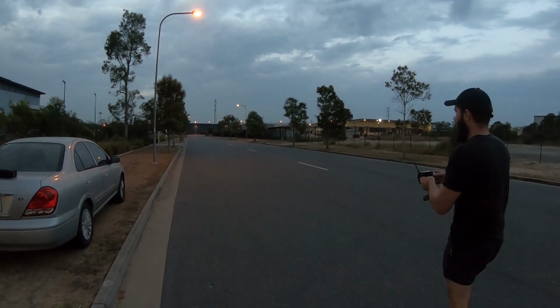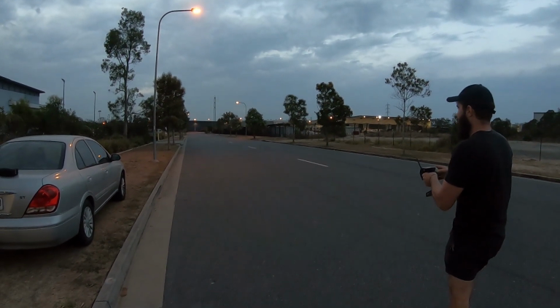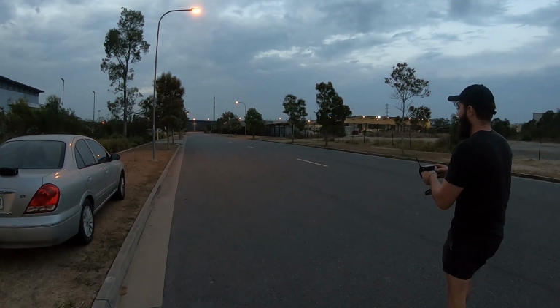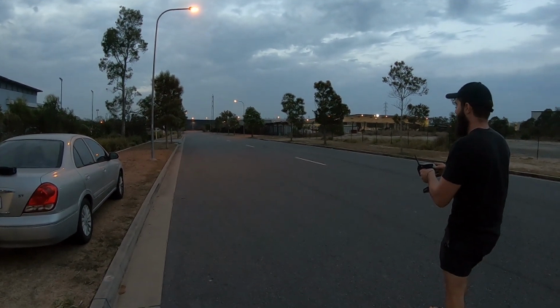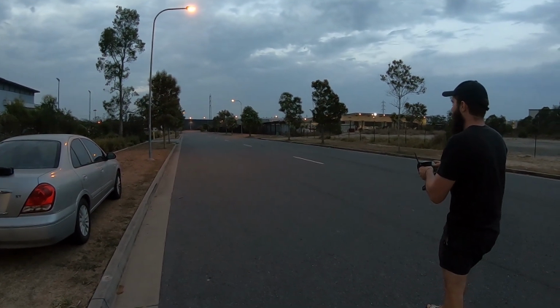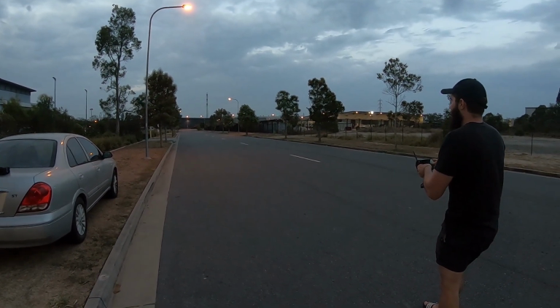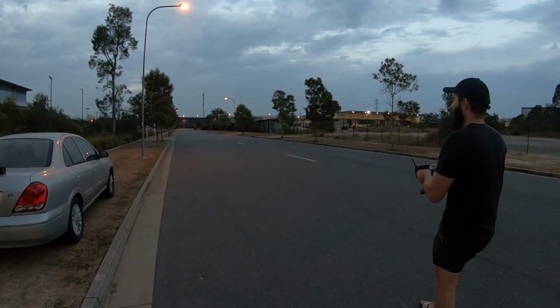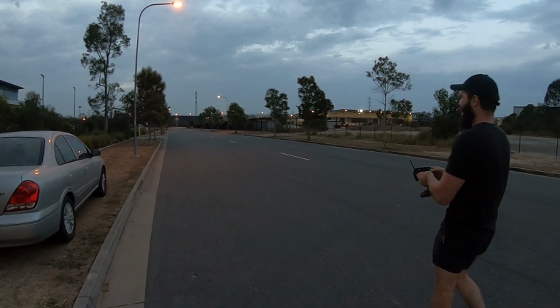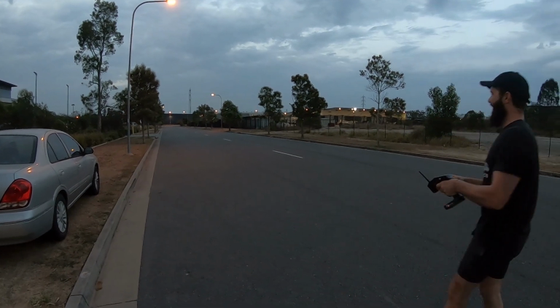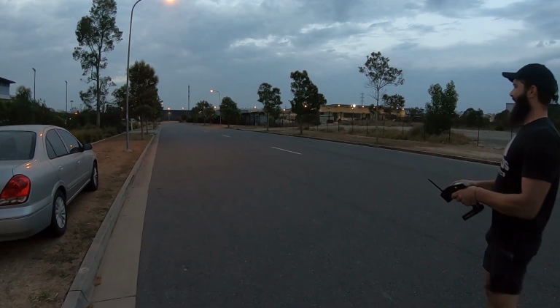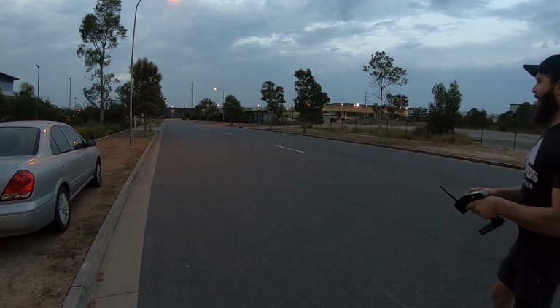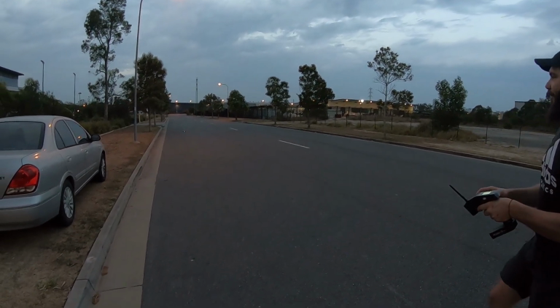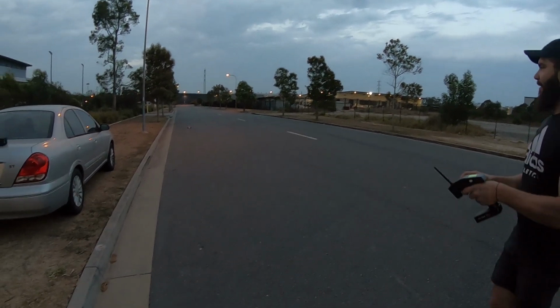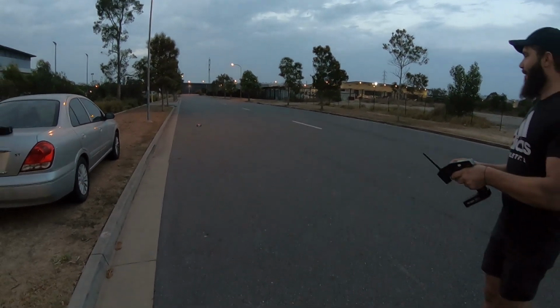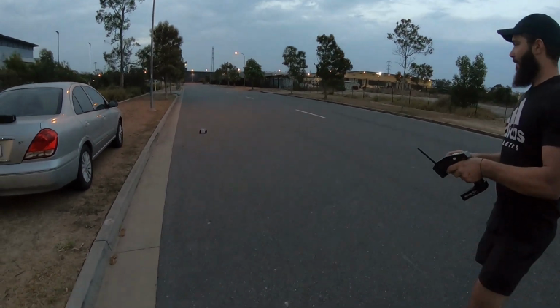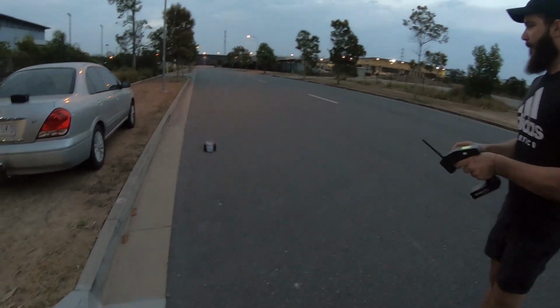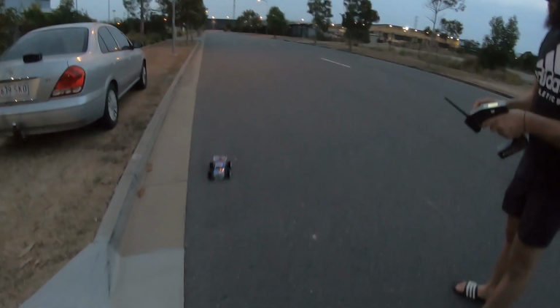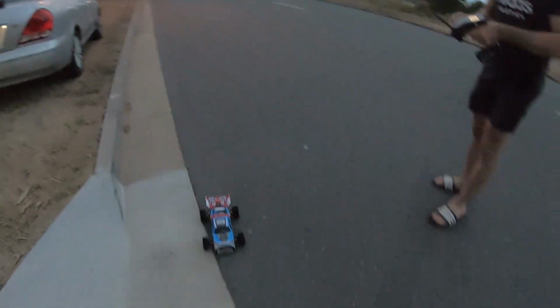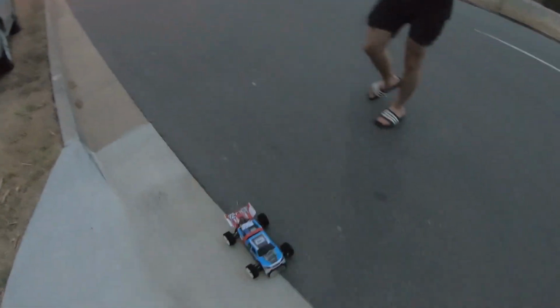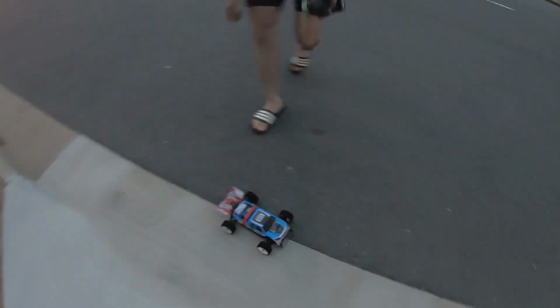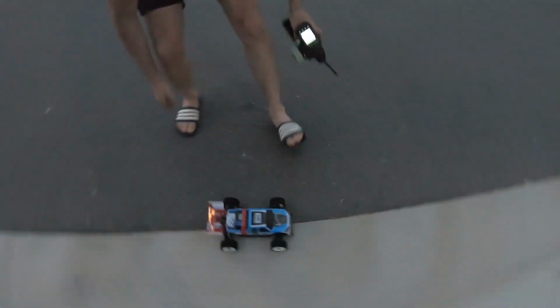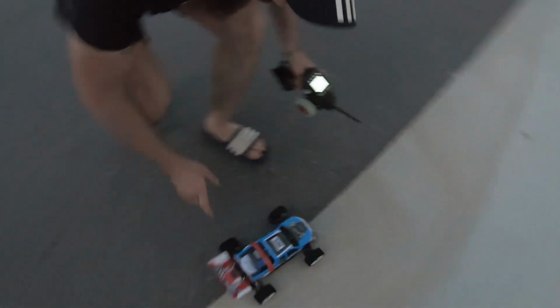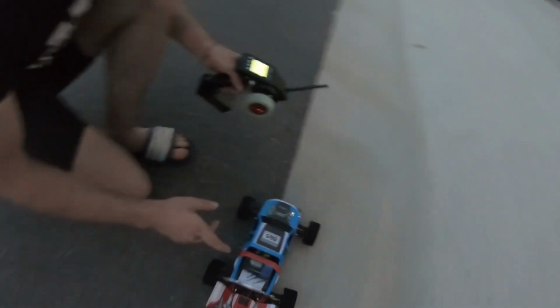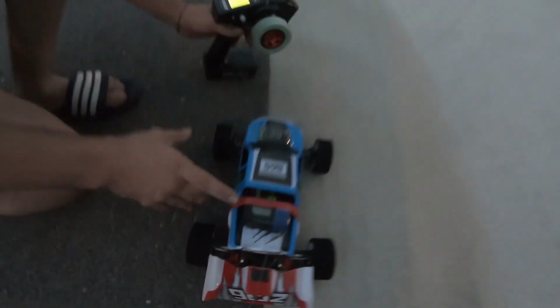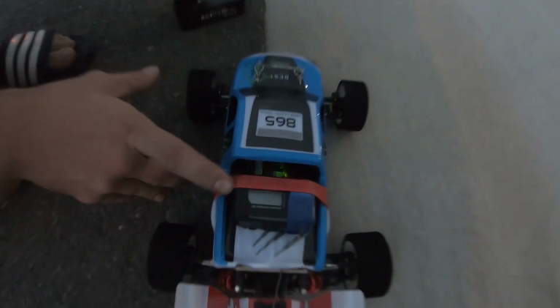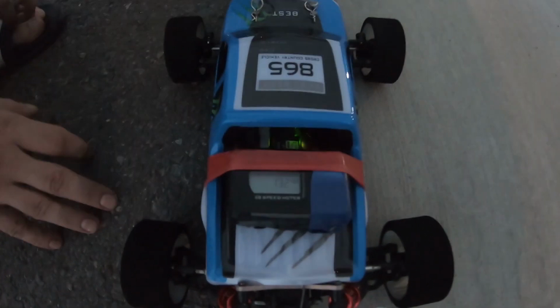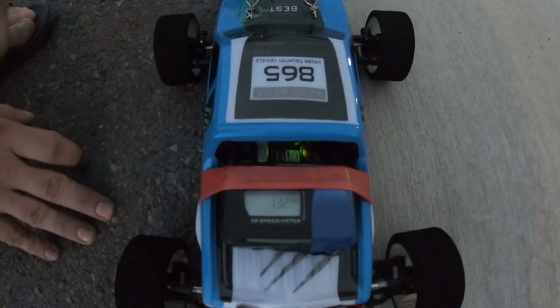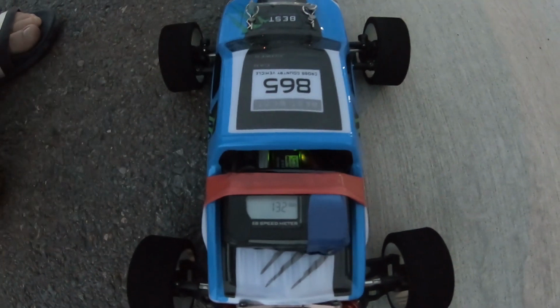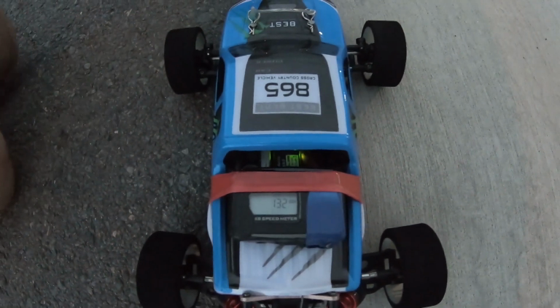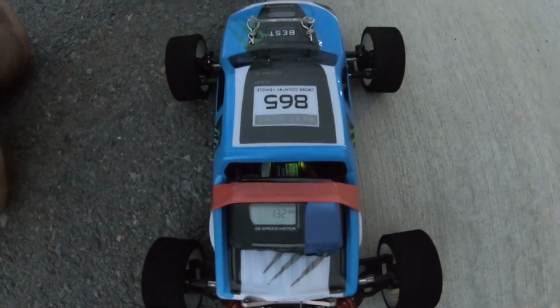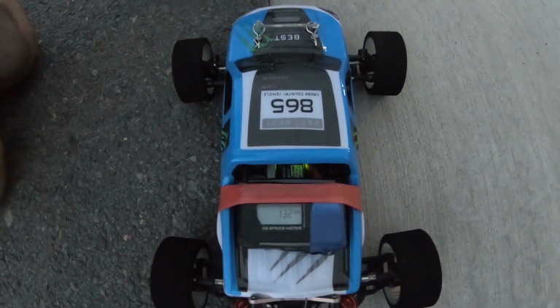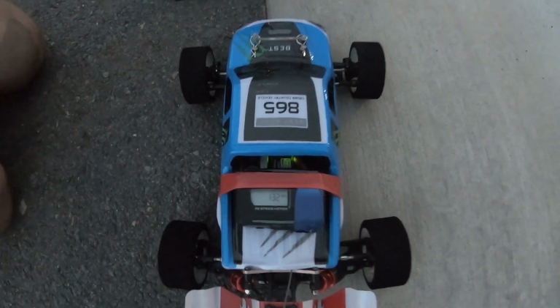Alright guys, that's beautiful! 4S, first pass. Alright, what did we get? 132. I'll just get my flash out of the camera.